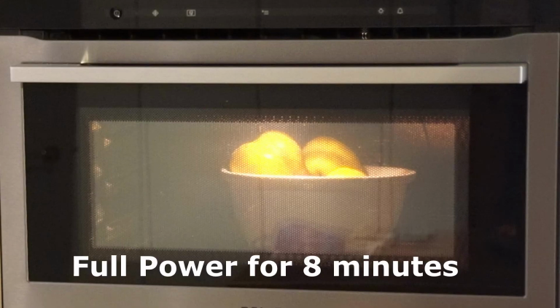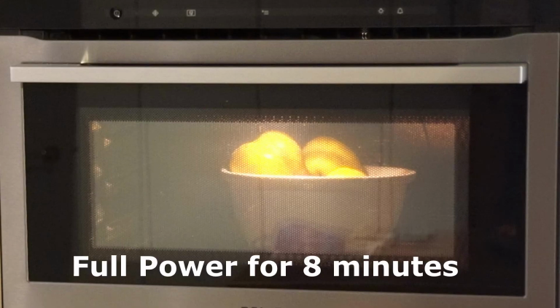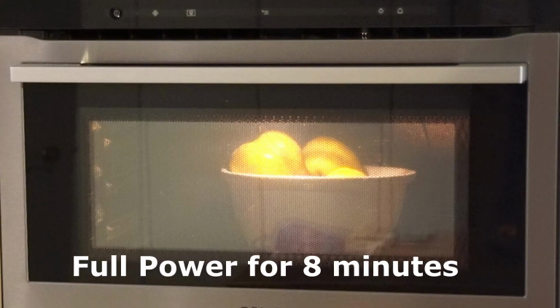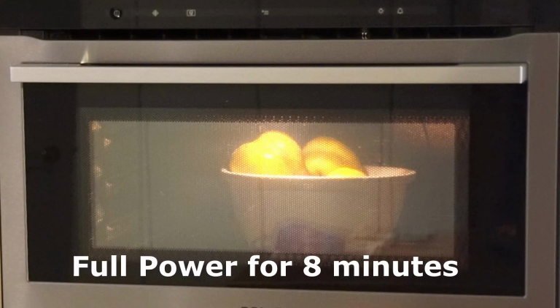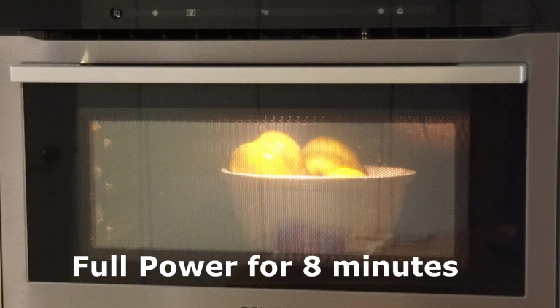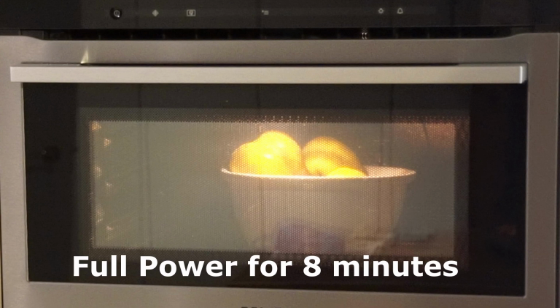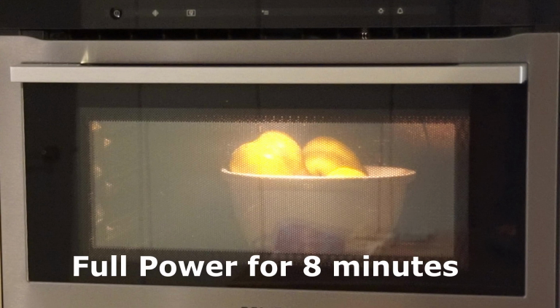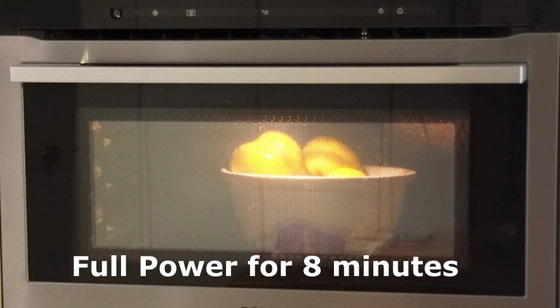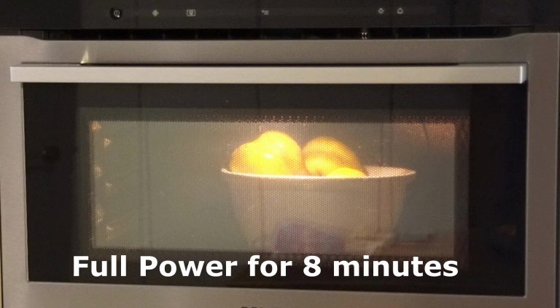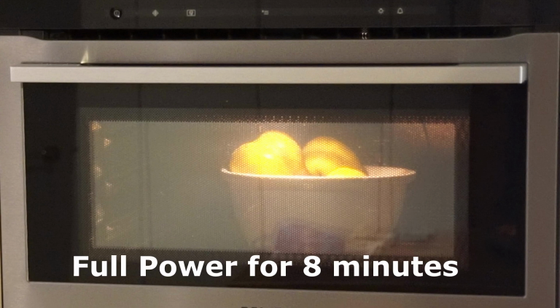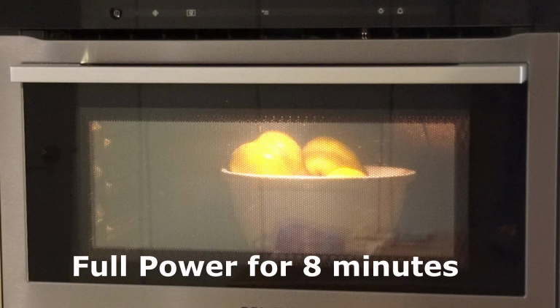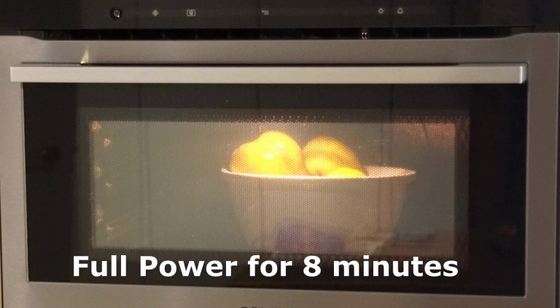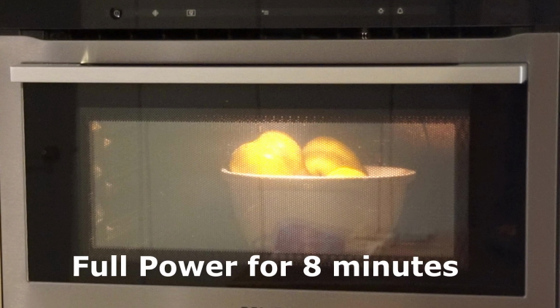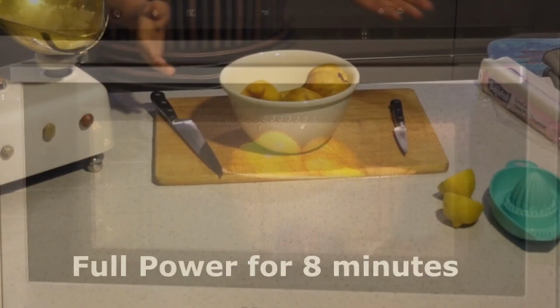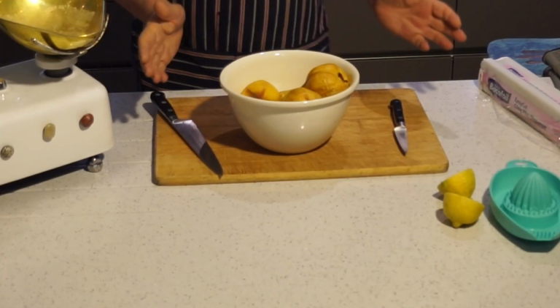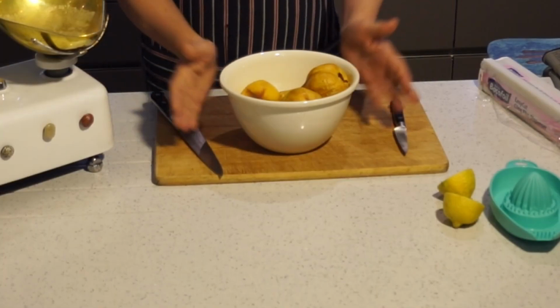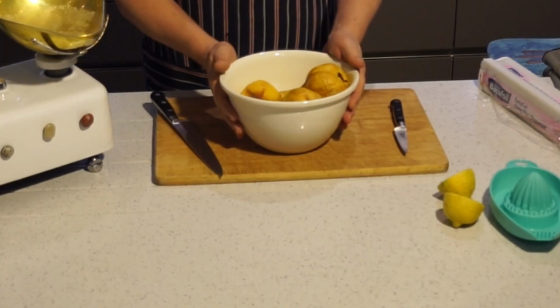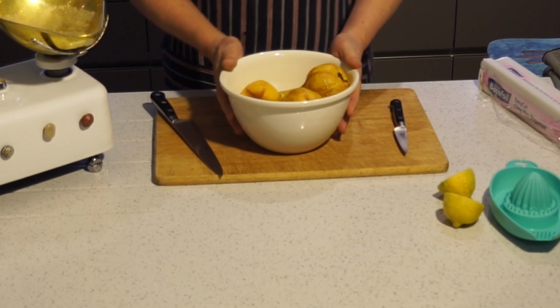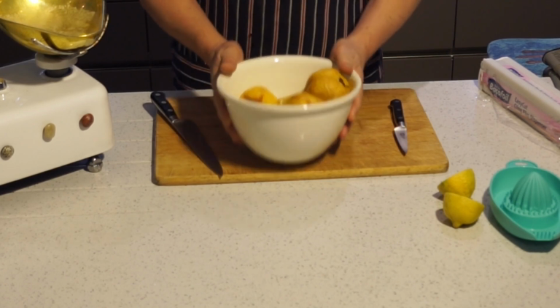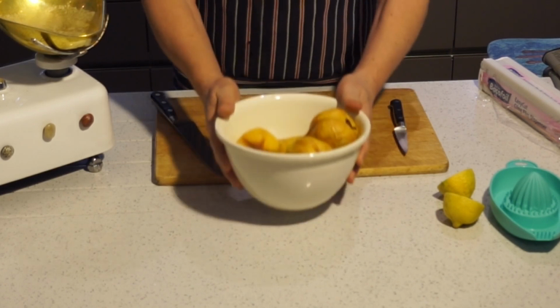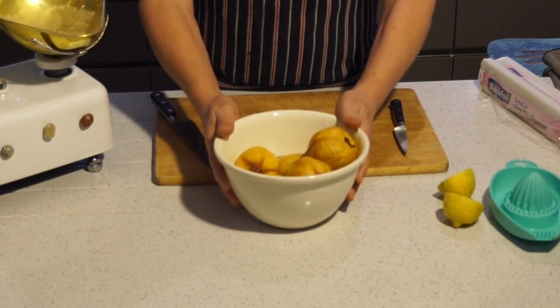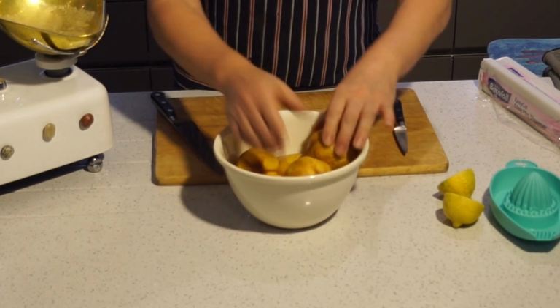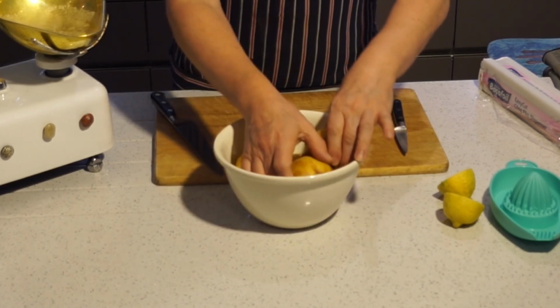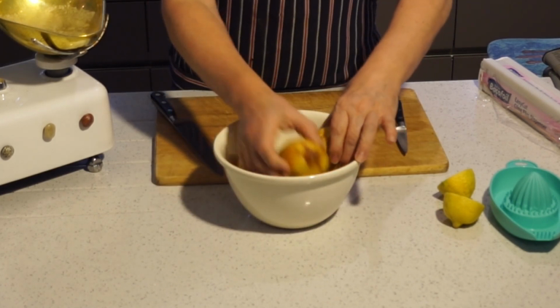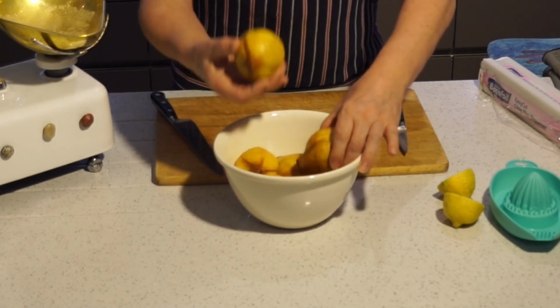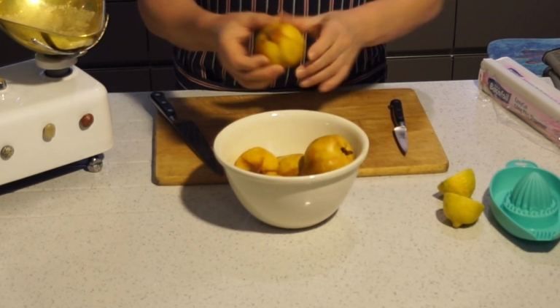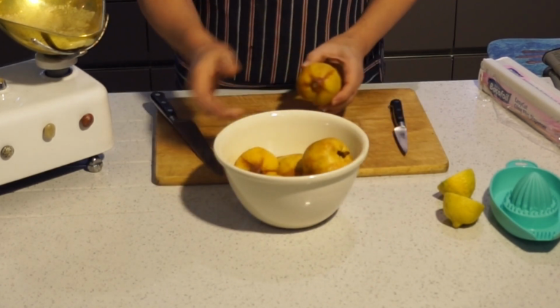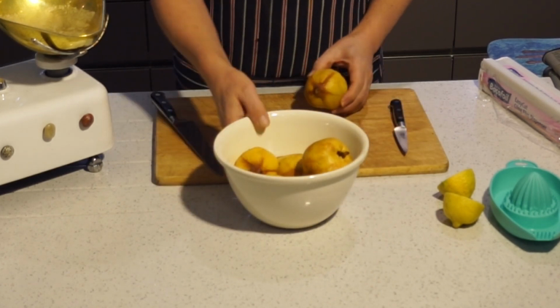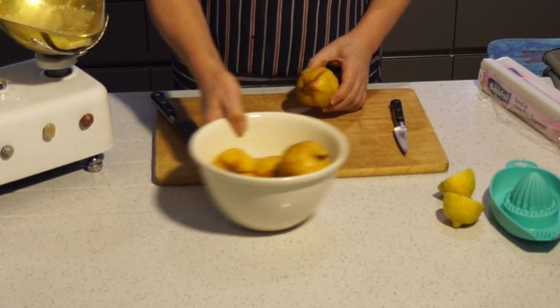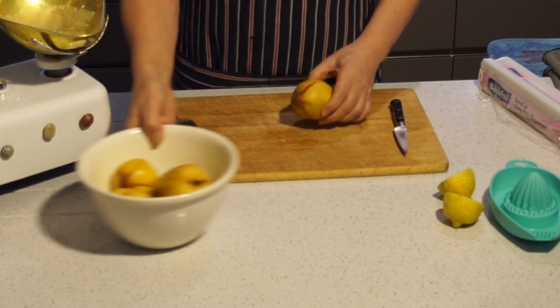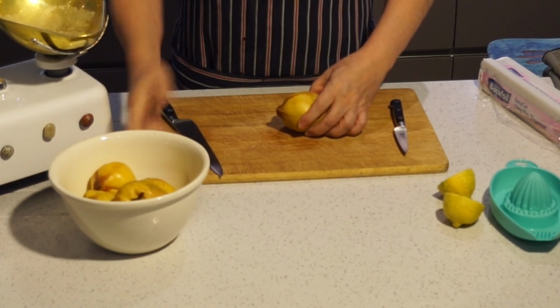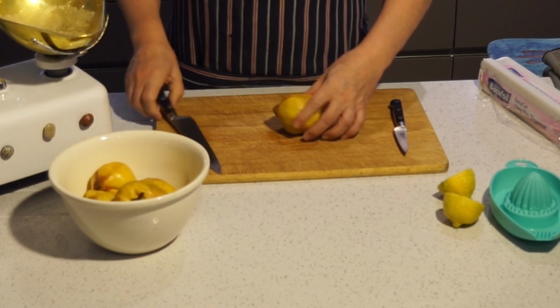Put the bowl into the microwave — it doesn't need covering. Just cook them at full power for eight minutes. When that's done, take them out and let them cool for 15 to 20 minutes. Remember to wear thick oven gloves because the bowl is going to be very hot.